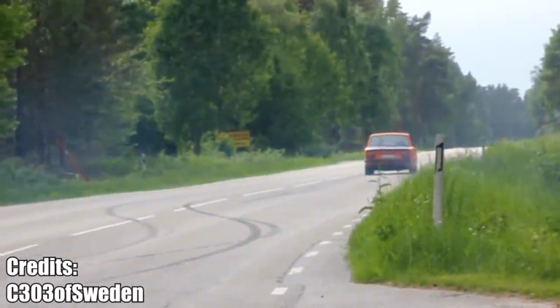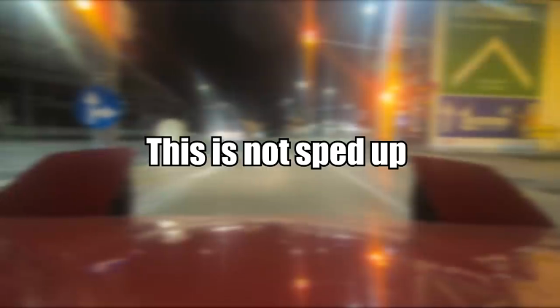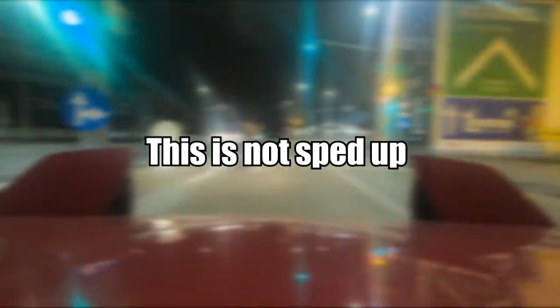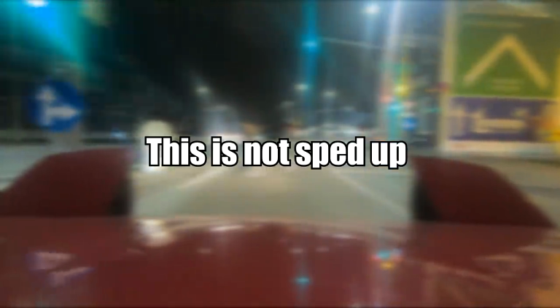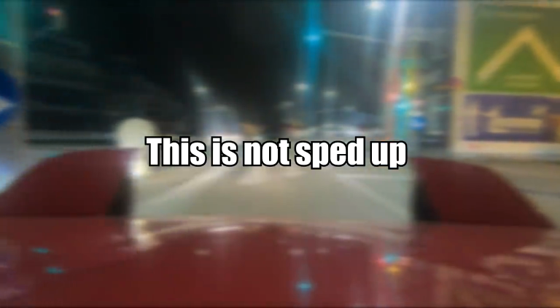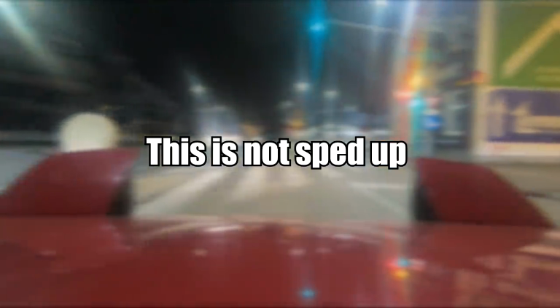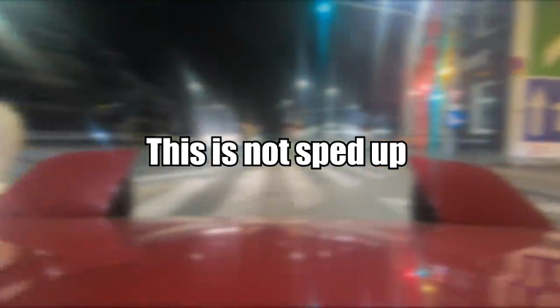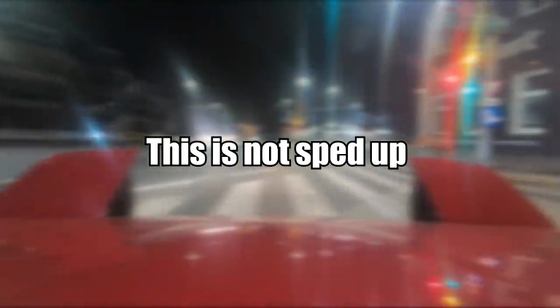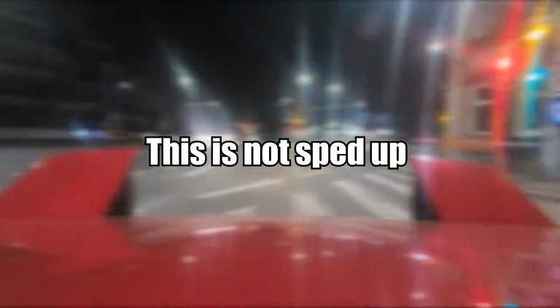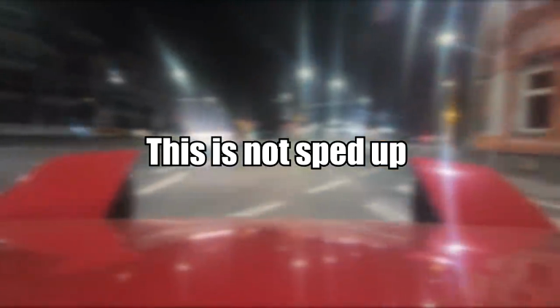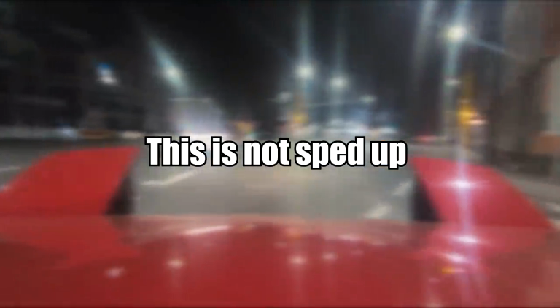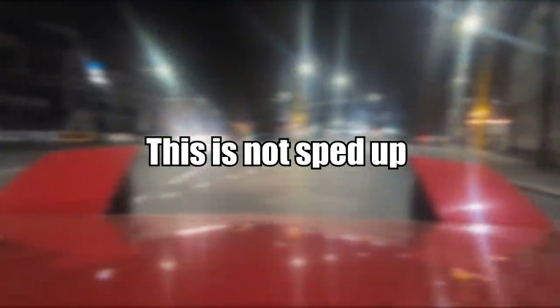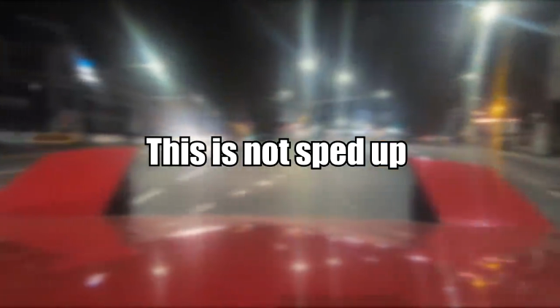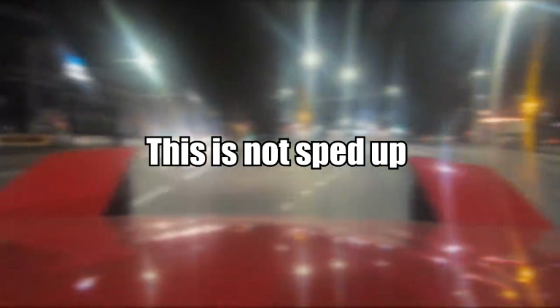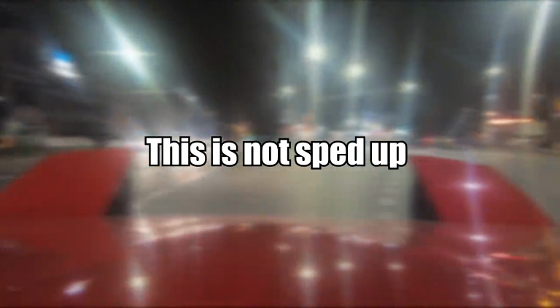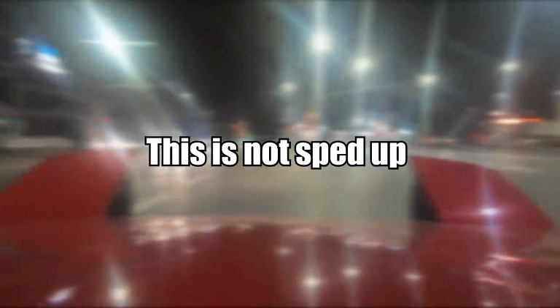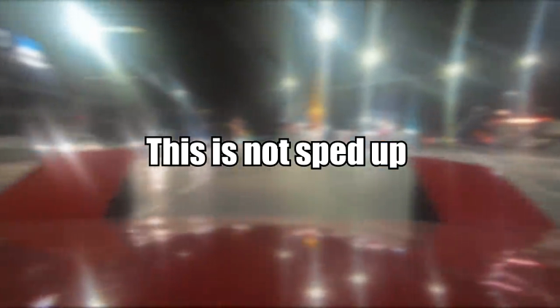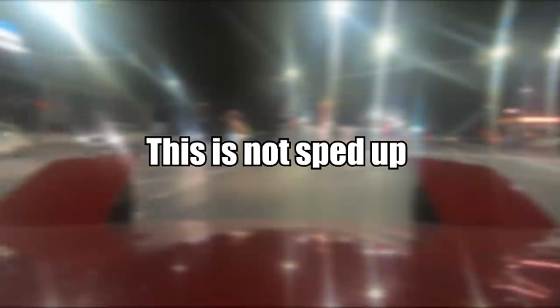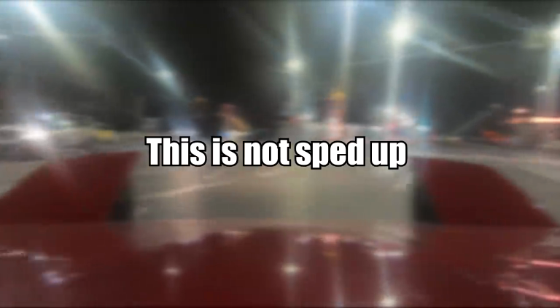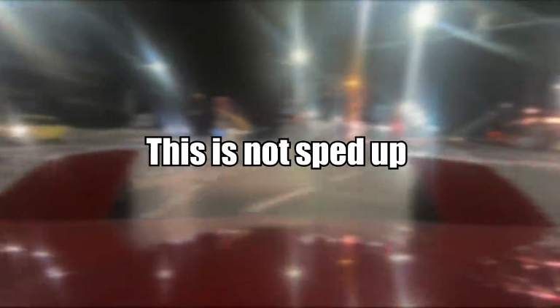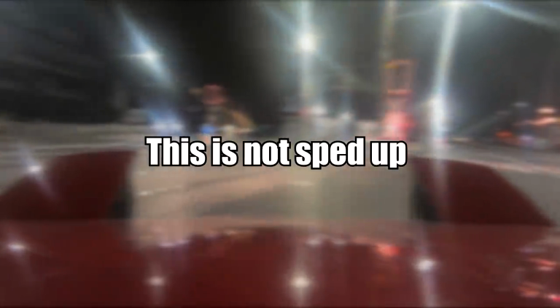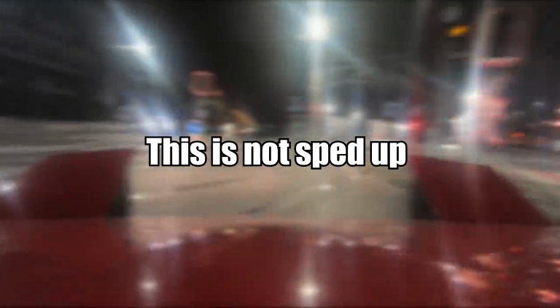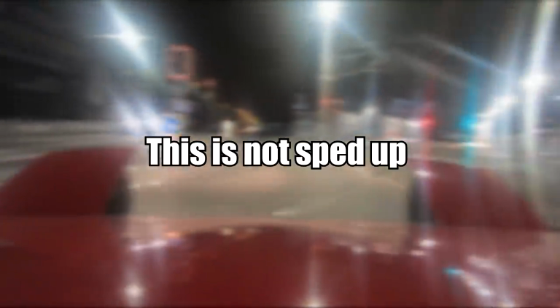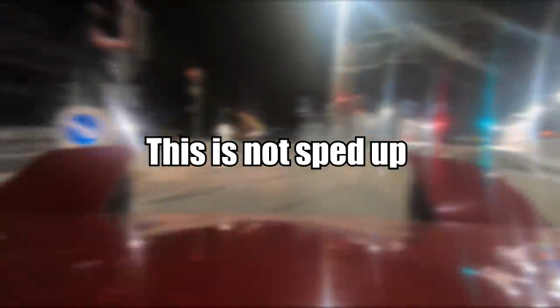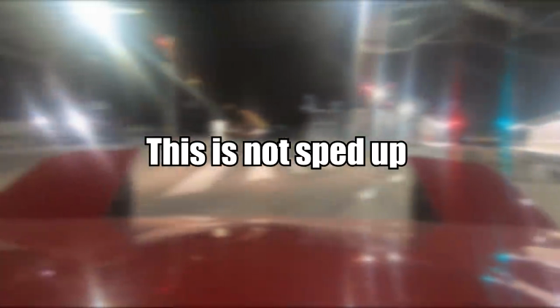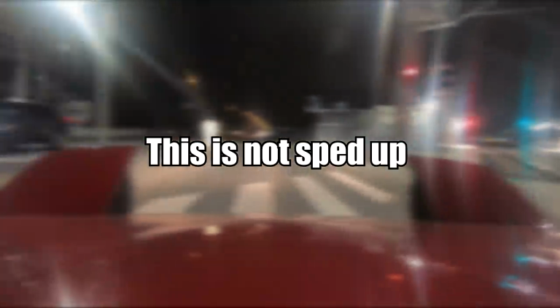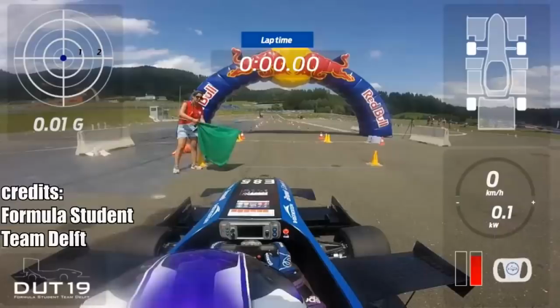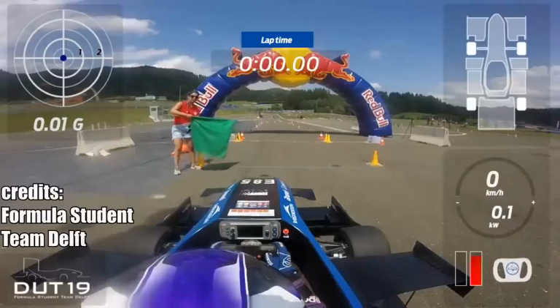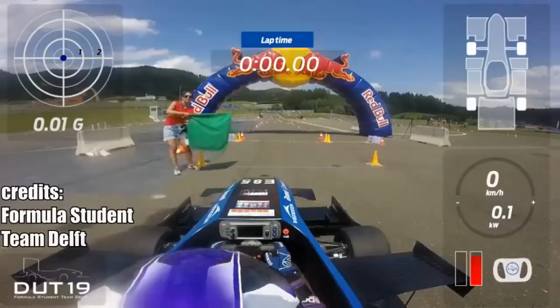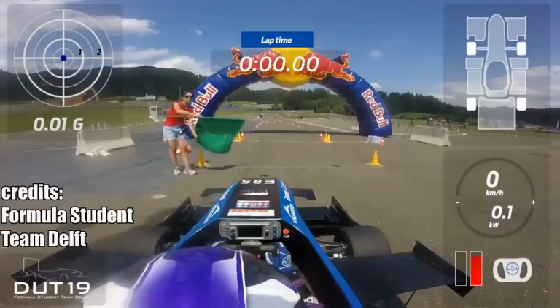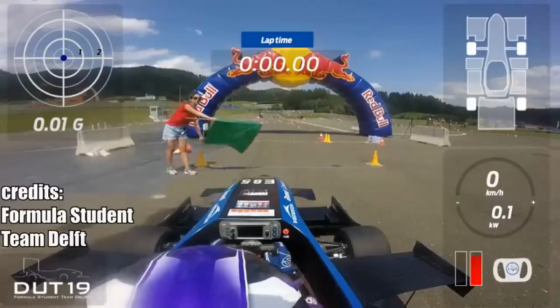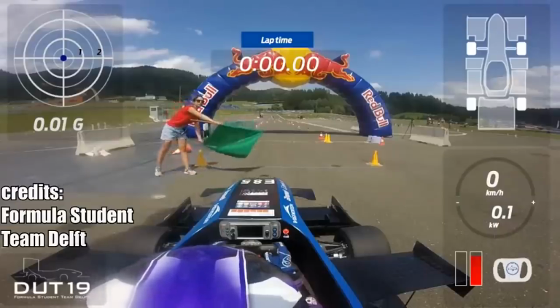This is a Formula Stoom car from a Dutch team, which has four electric motors and can reach 0 to 100 kilometers, or 0 to 60 miles per hour, in just 1.5 seconds. Anyway, this footage is not sped up.